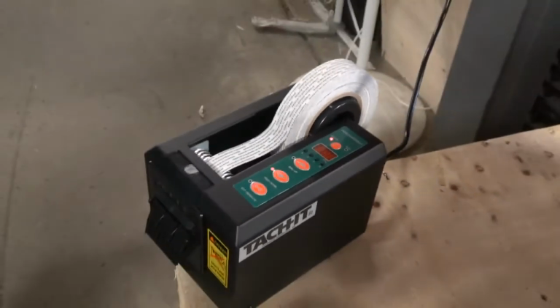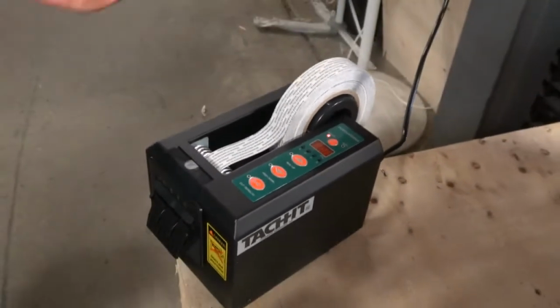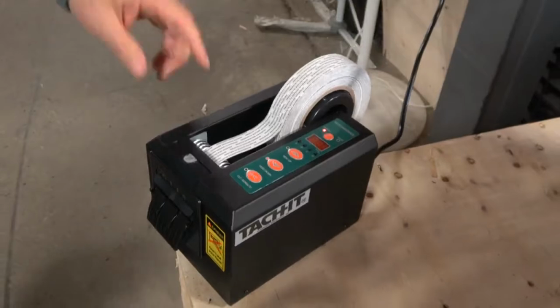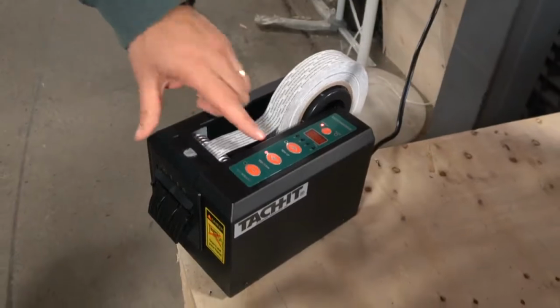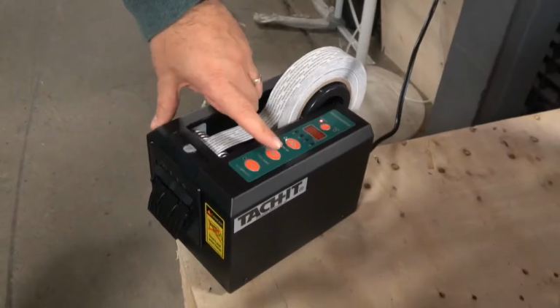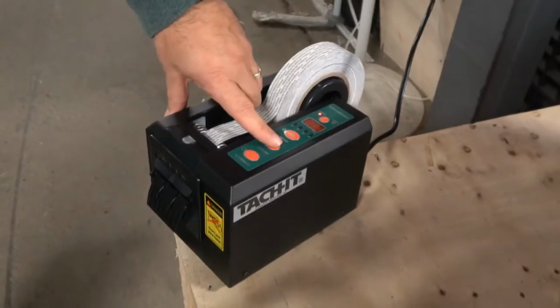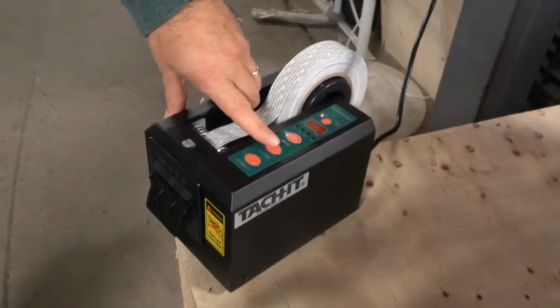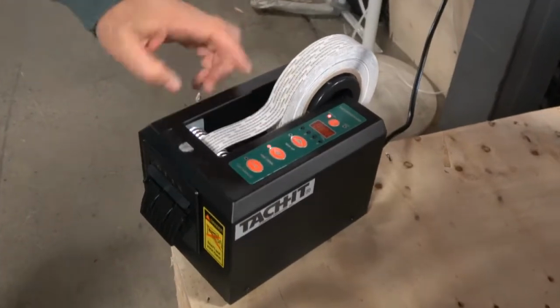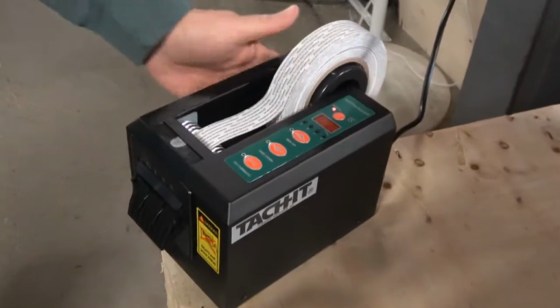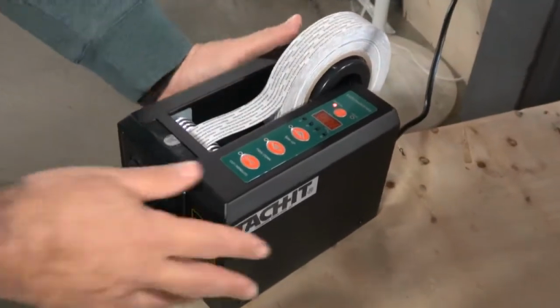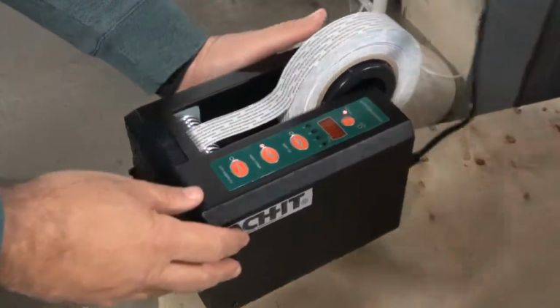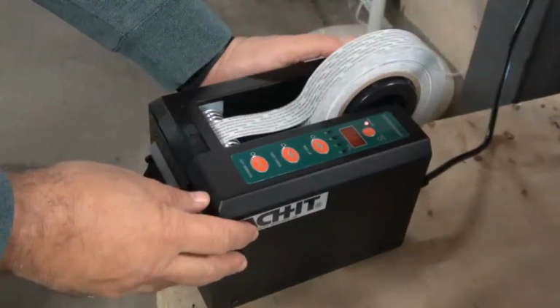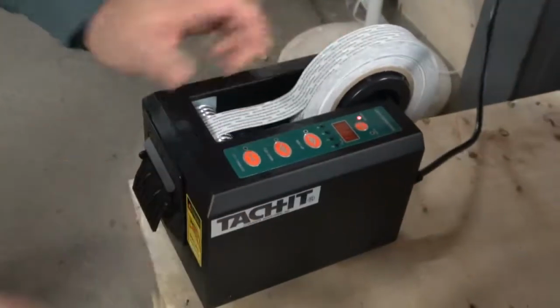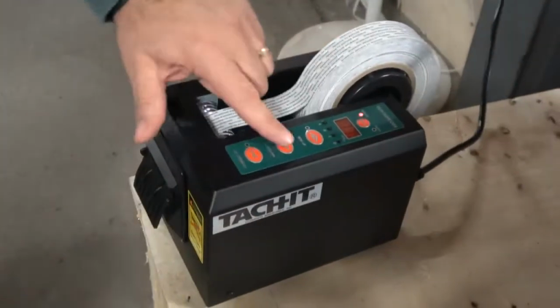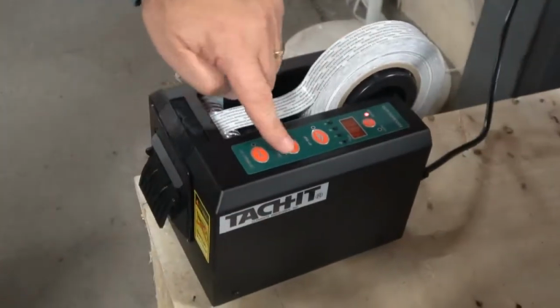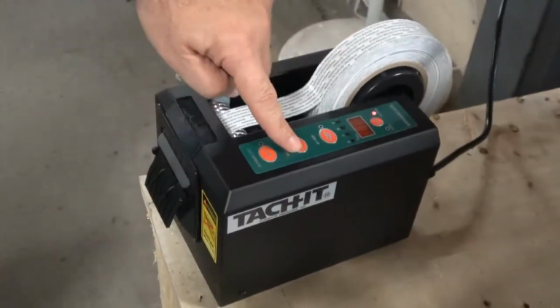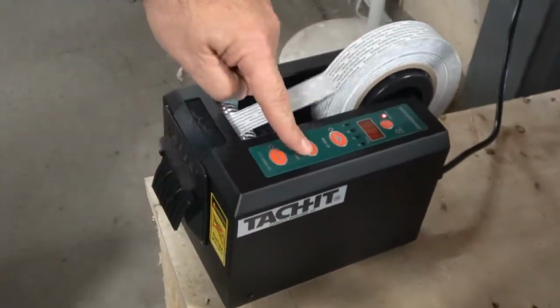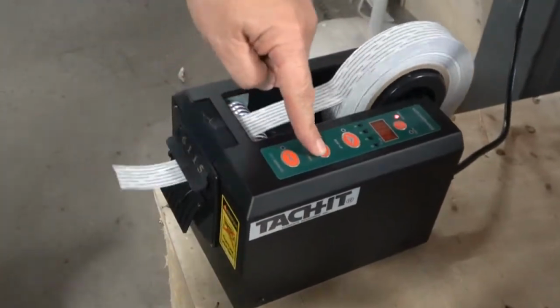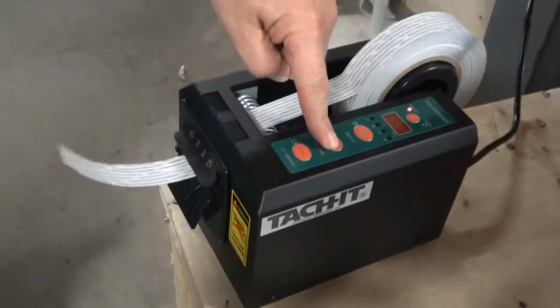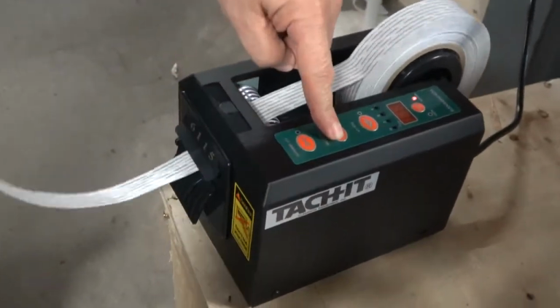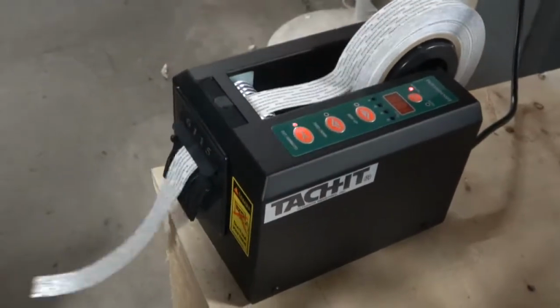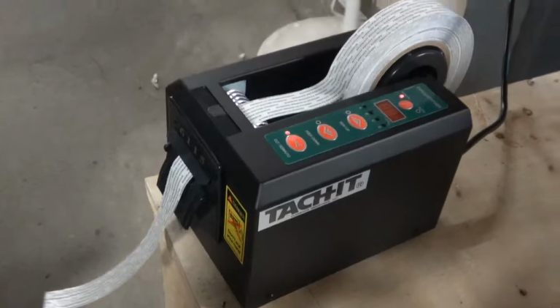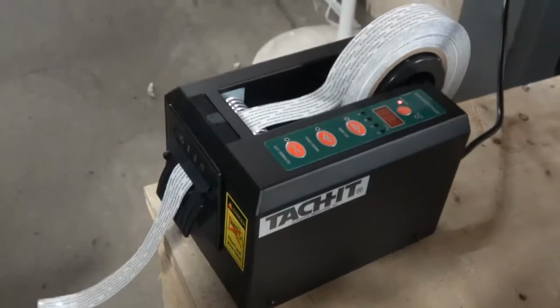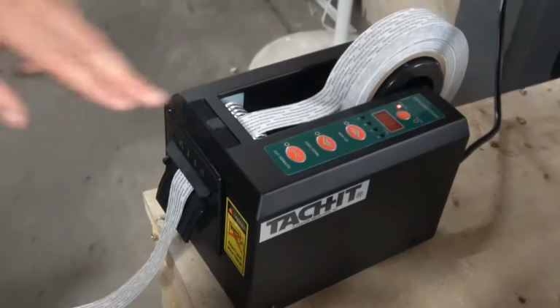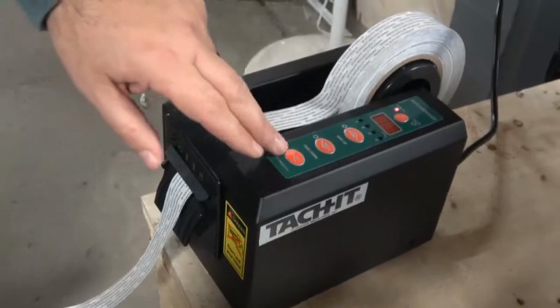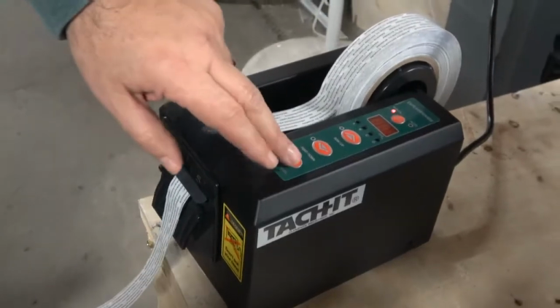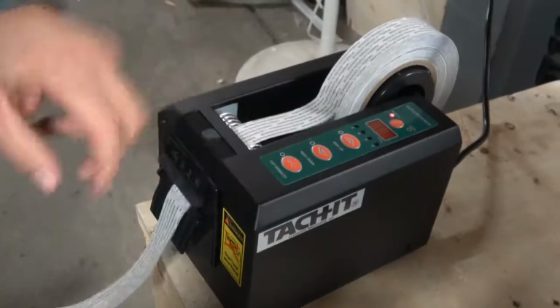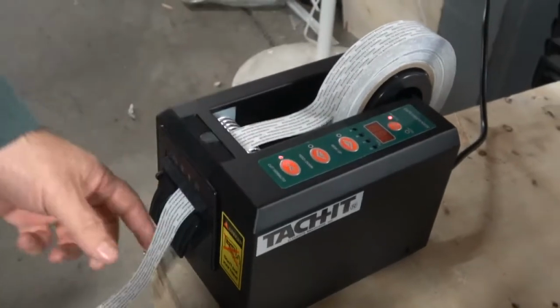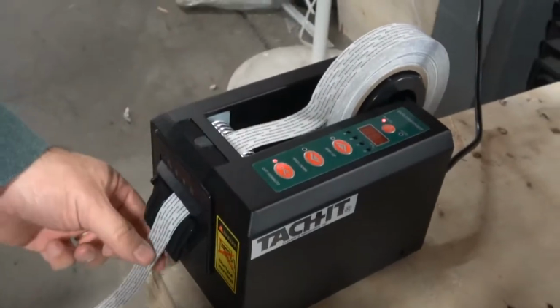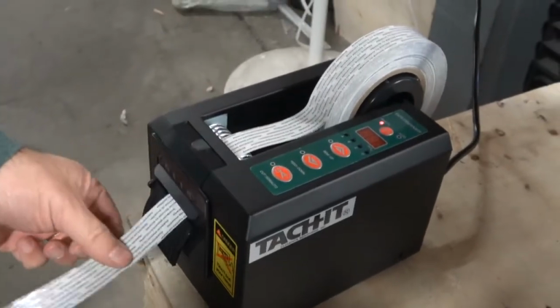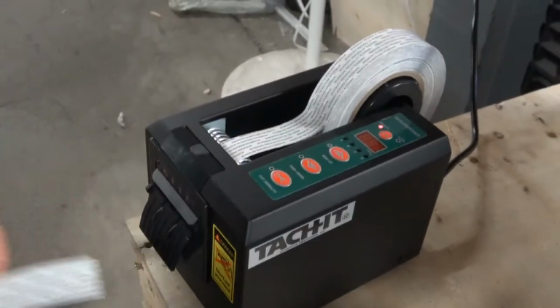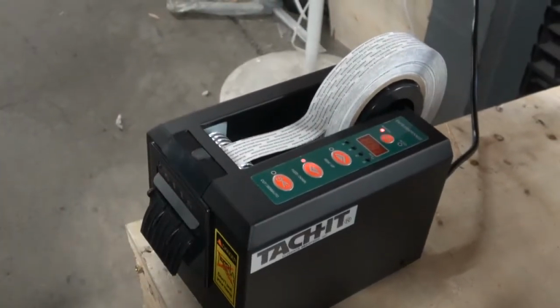This tape works fine in random length. I'm just going to press the button, feed out as long as I want, then press the cut button.